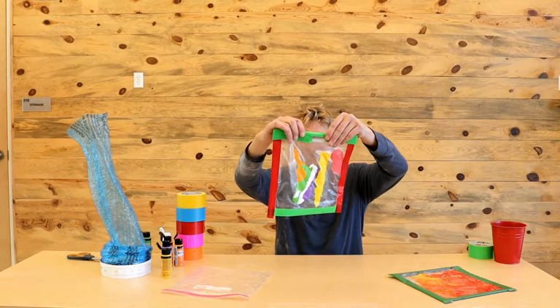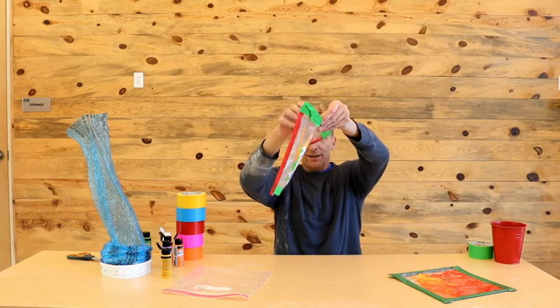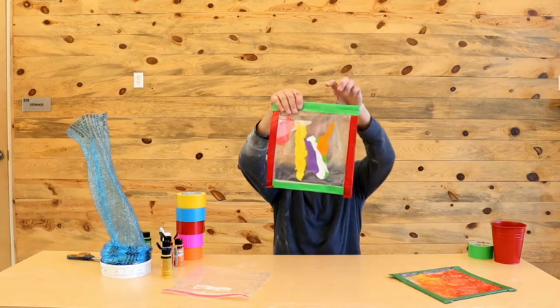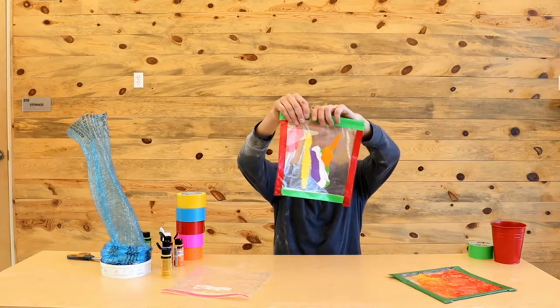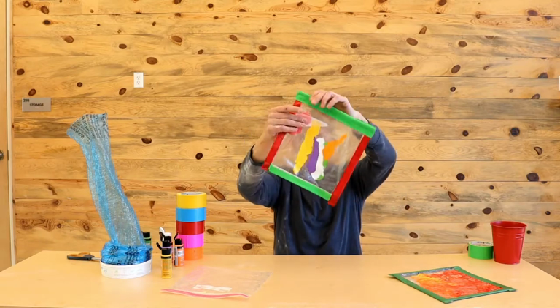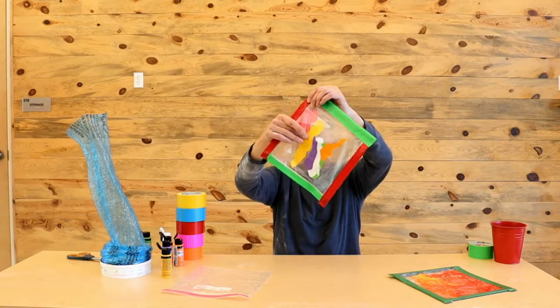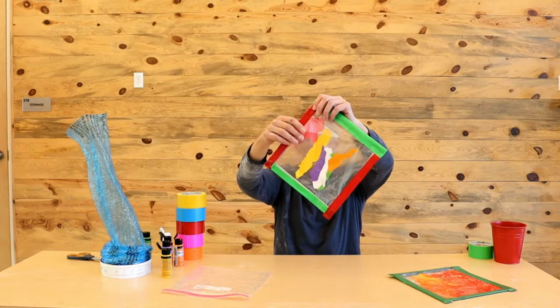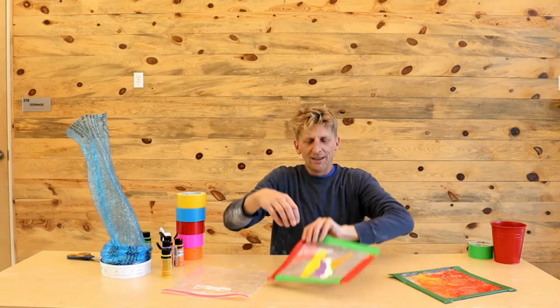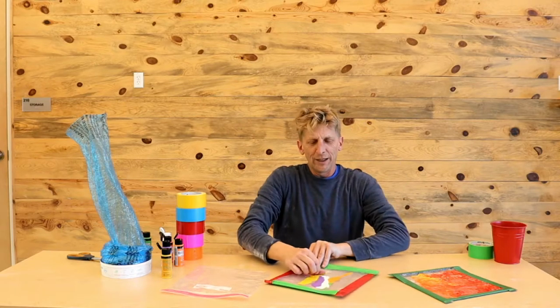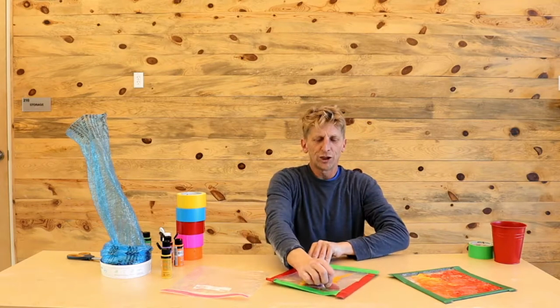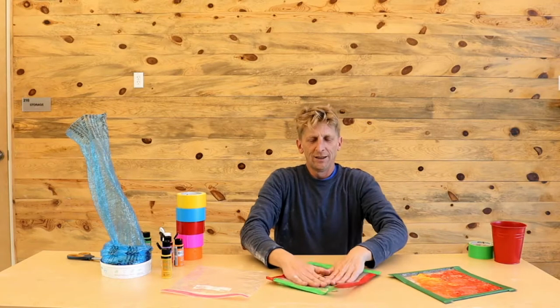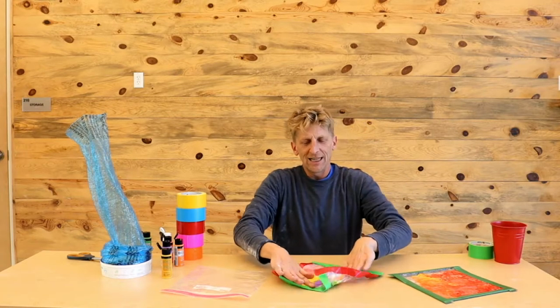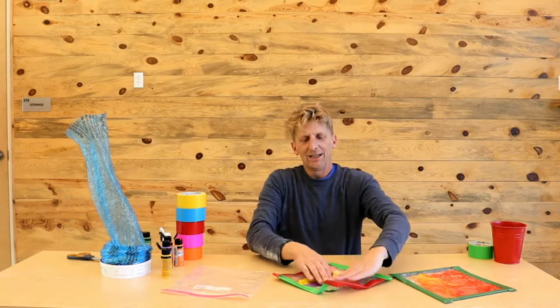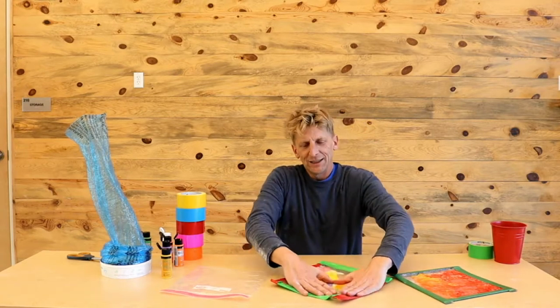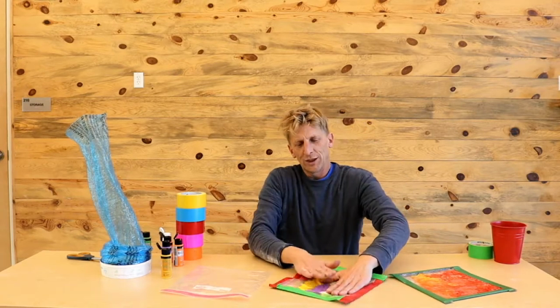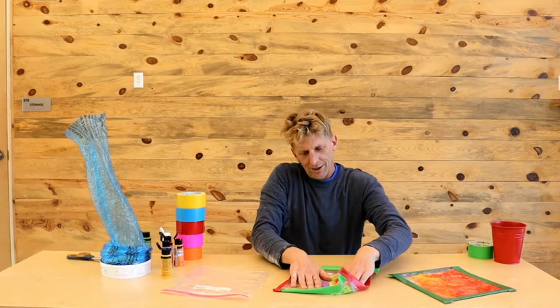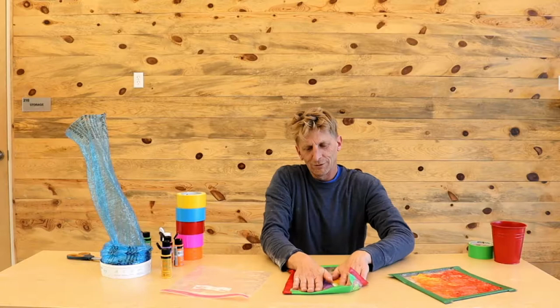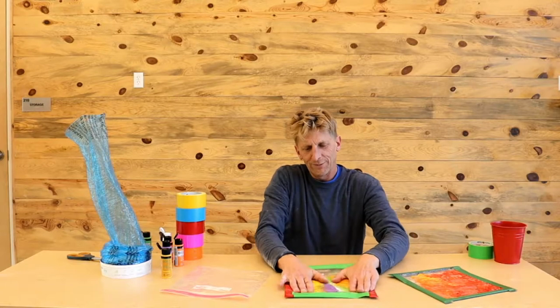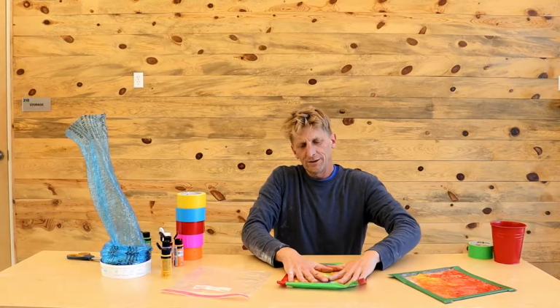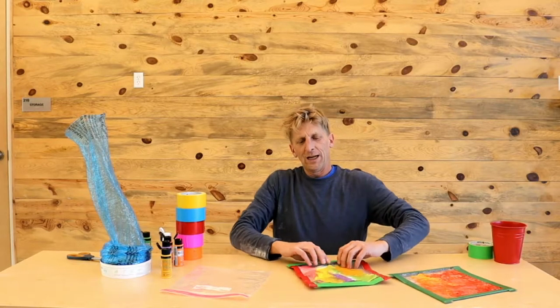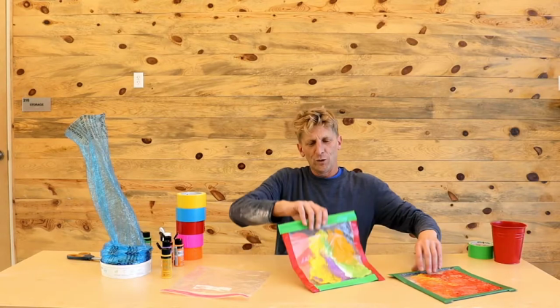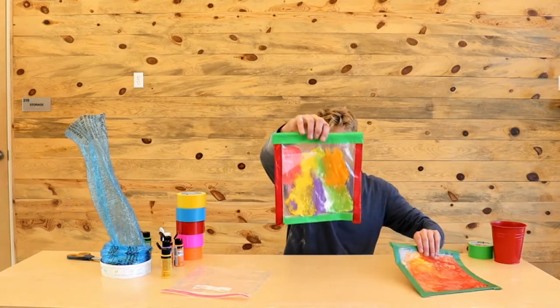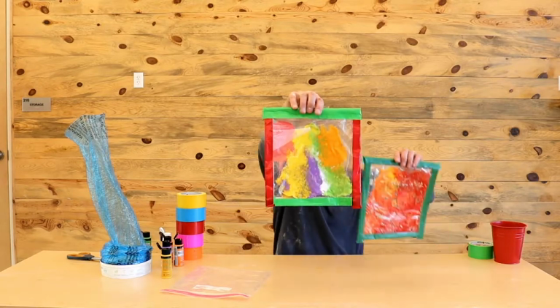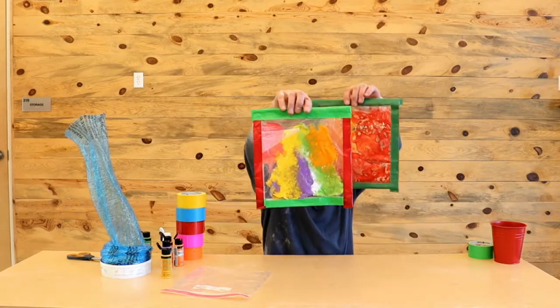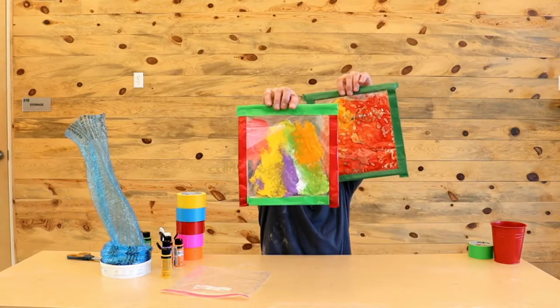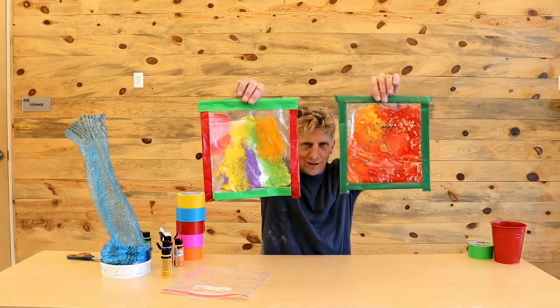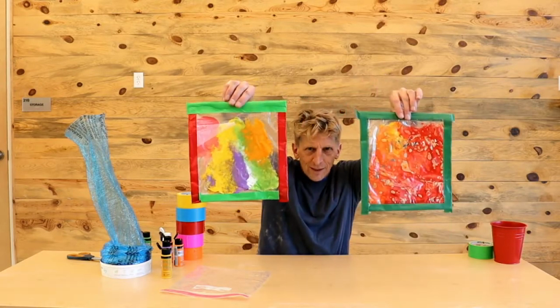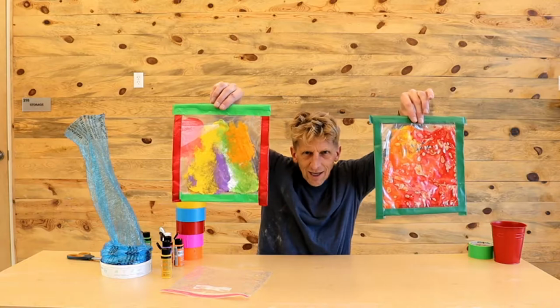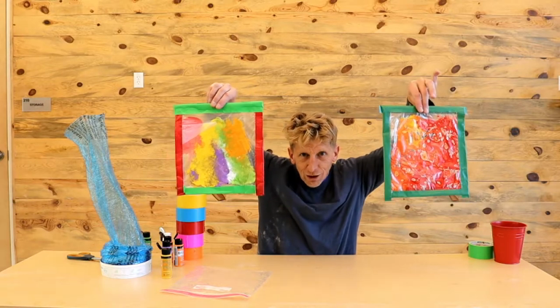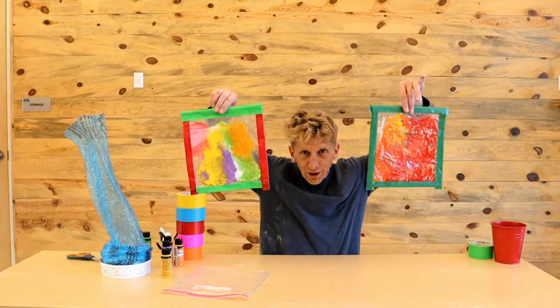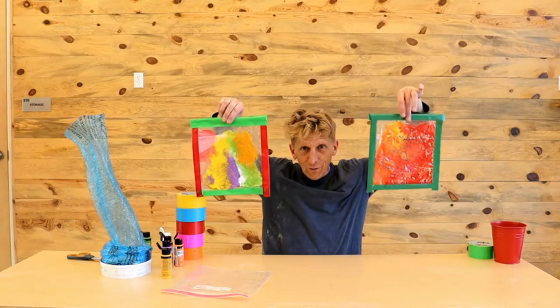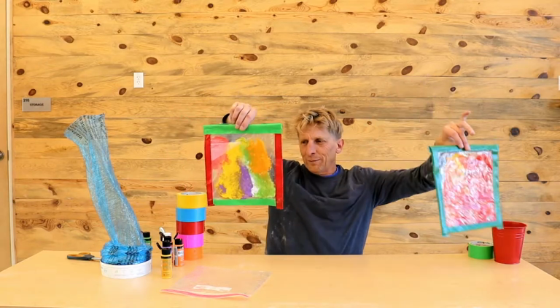Then we can finger paint cleanly inside, and we can mush it, and slide it, and squish it all around with our fingers. We can hold it up to the light and rearrange the shapes, and they tend to look really pretty.